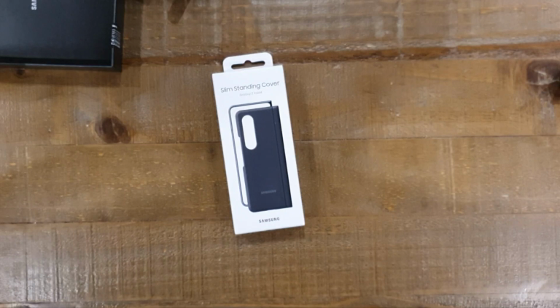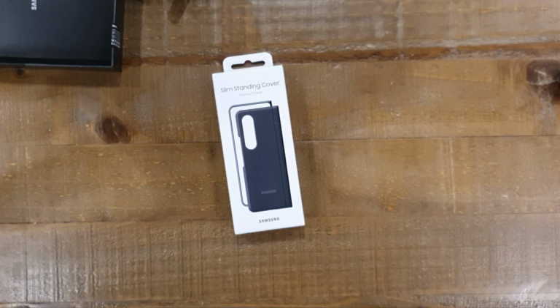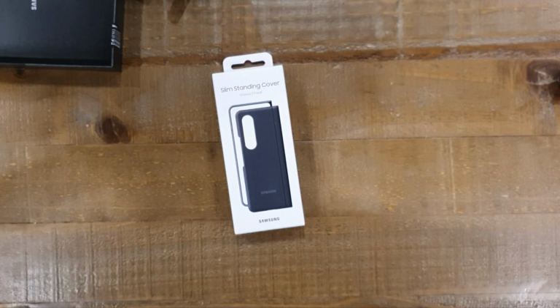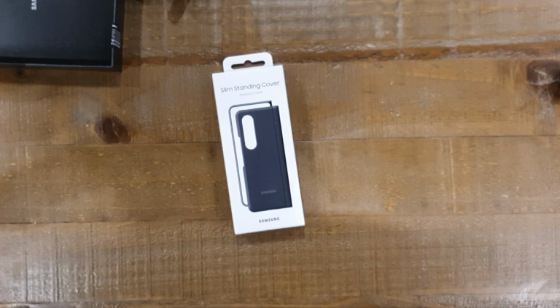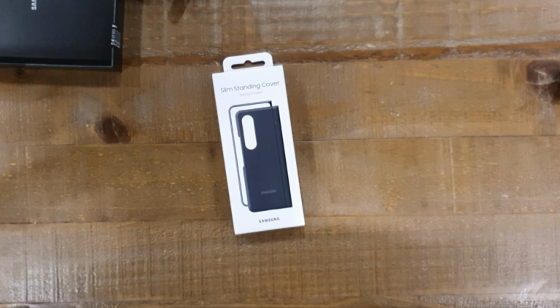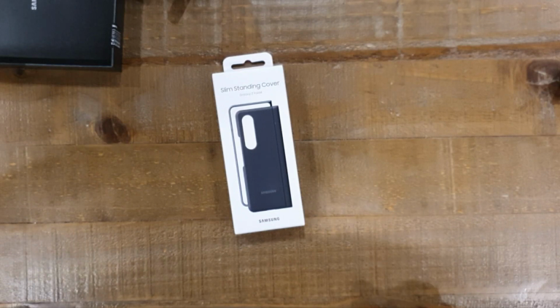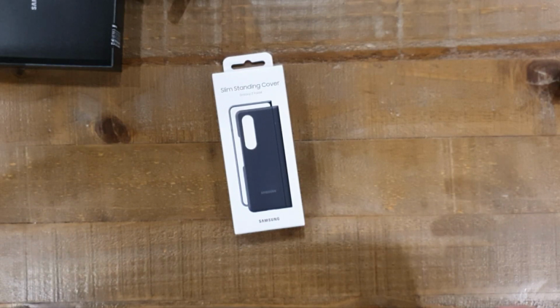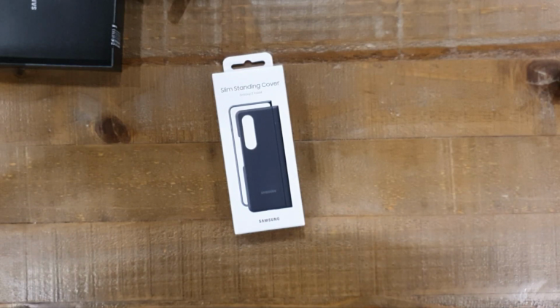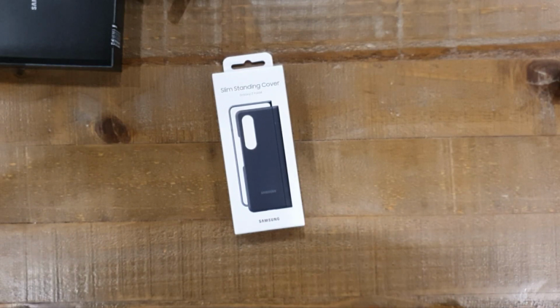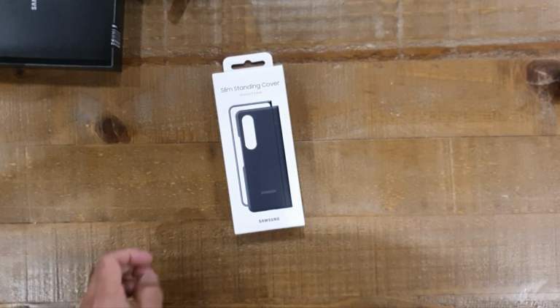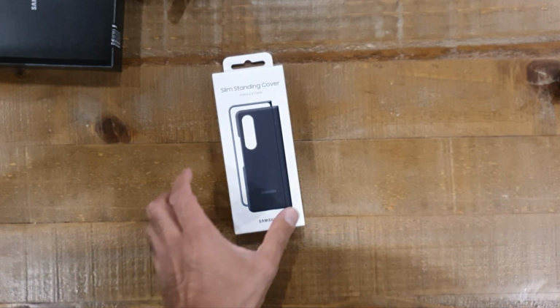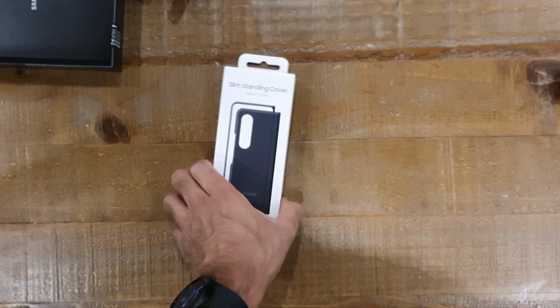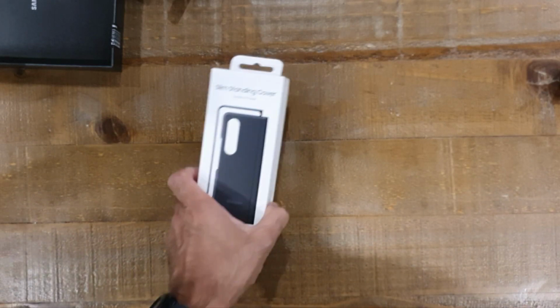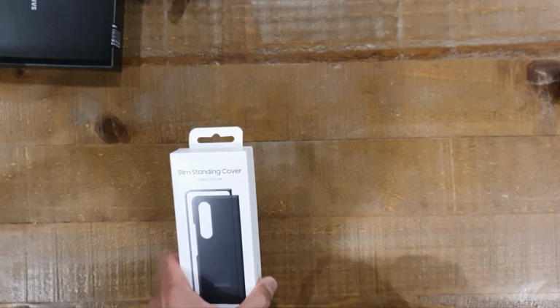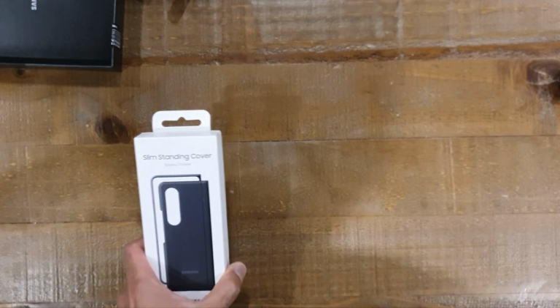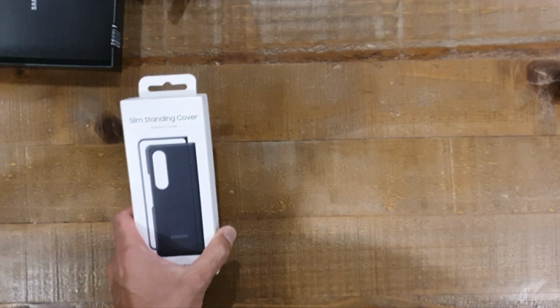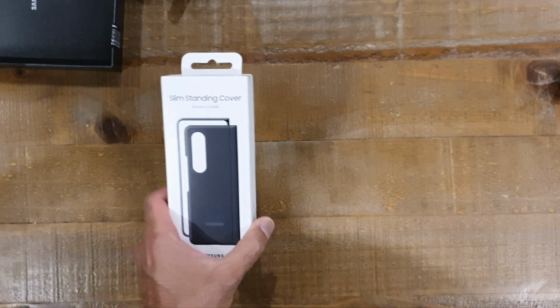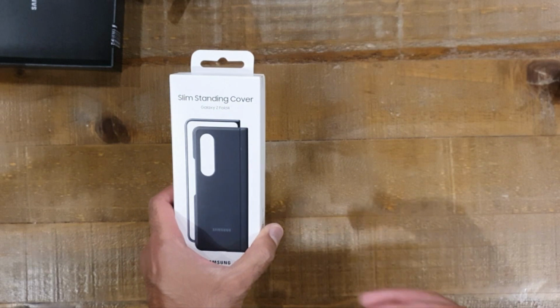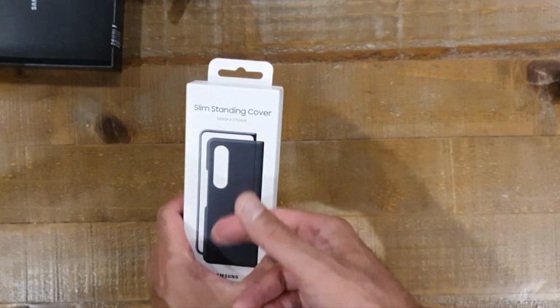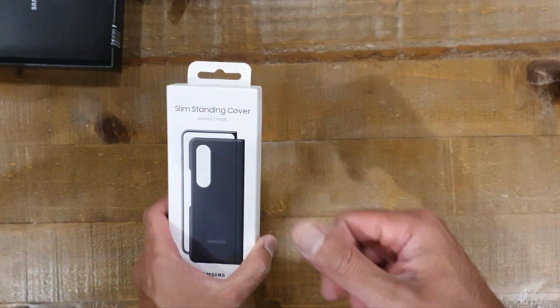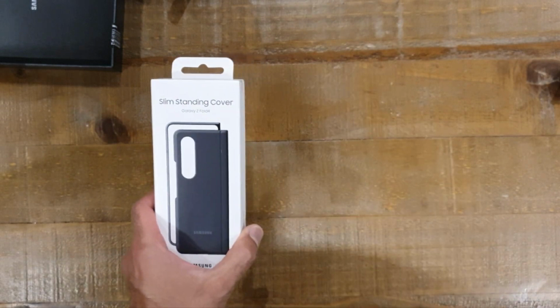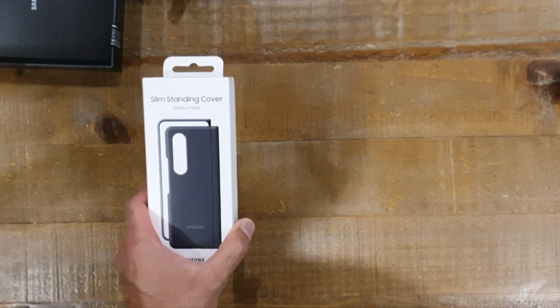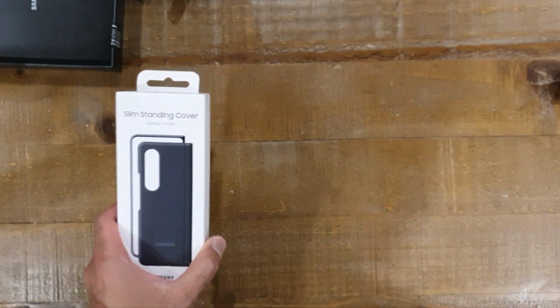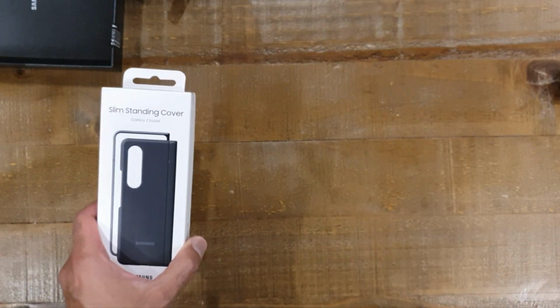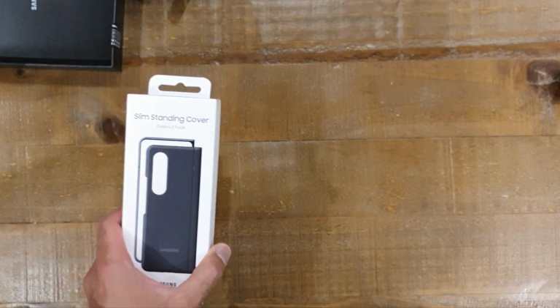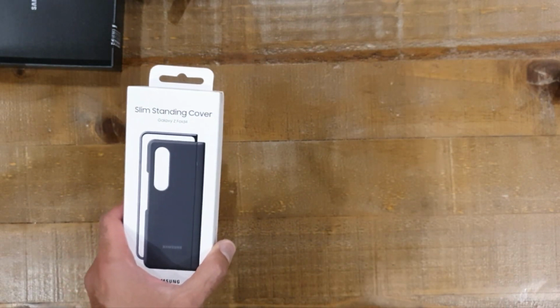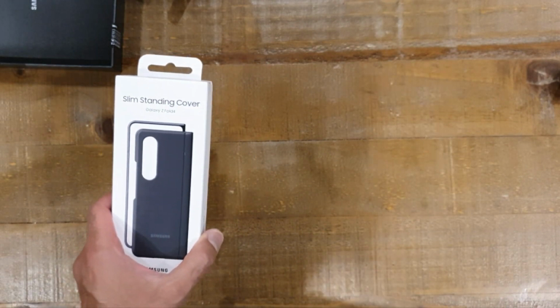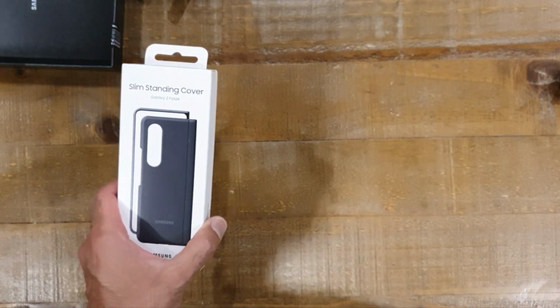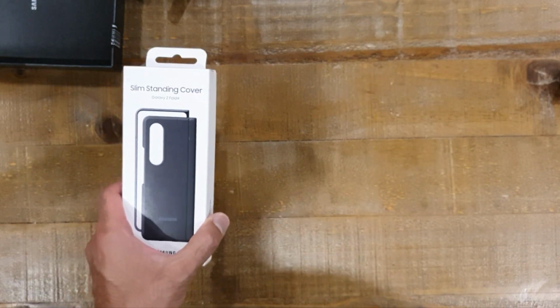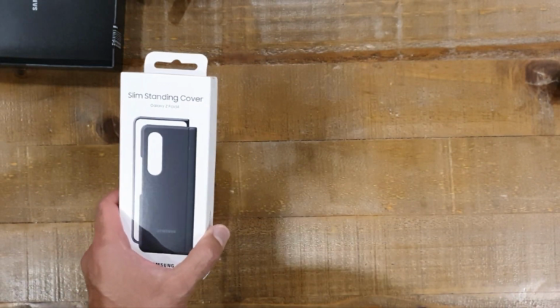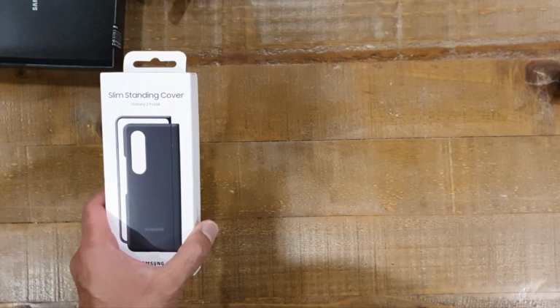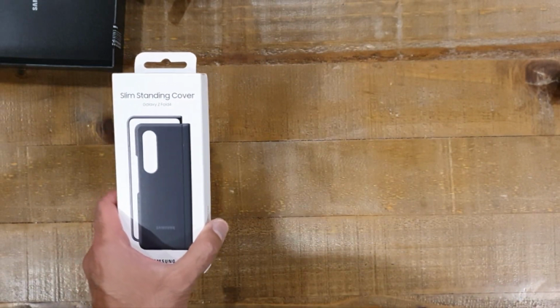Hi everybody, thank you for tuning in to another video on TK's Tech Corner. We are dropping them out like flies today. We've got some new Samsung goodies as you've seen - the Samsung Galaxy Z Fold 4.